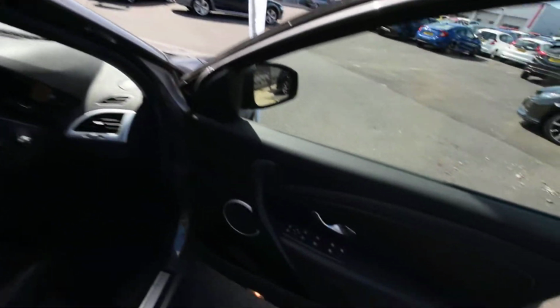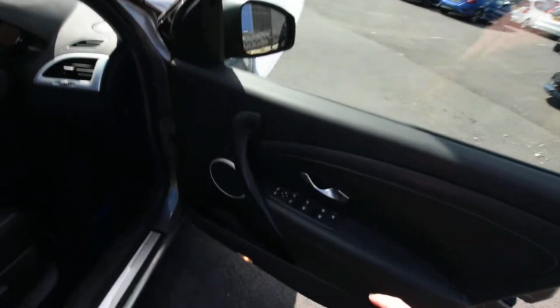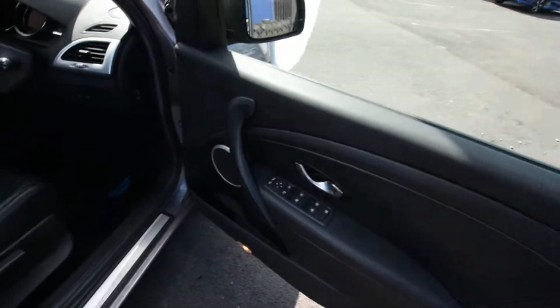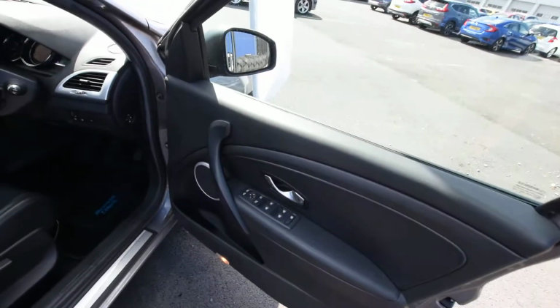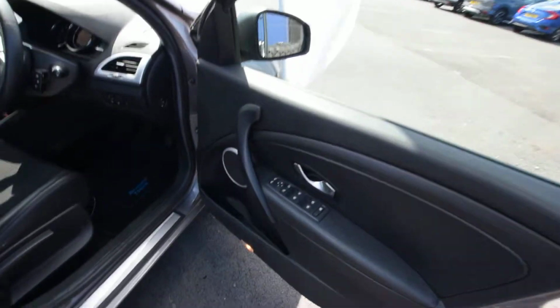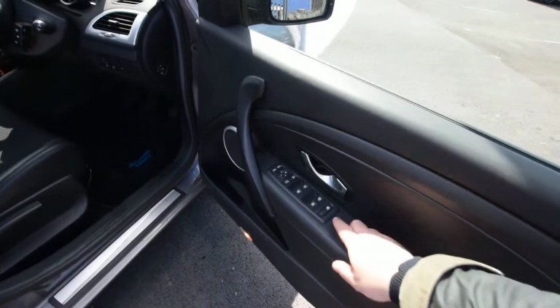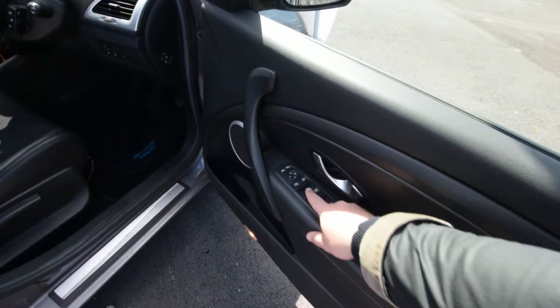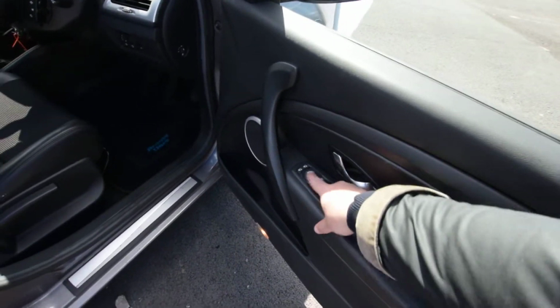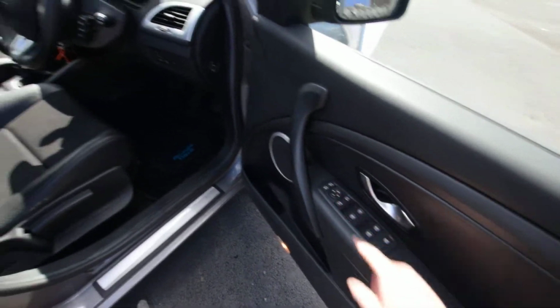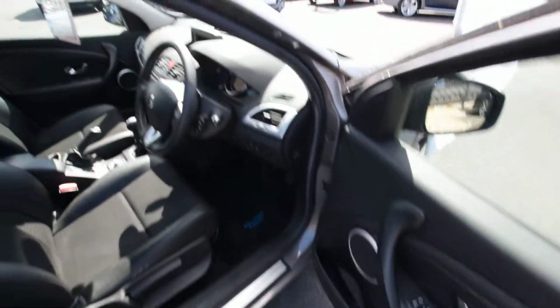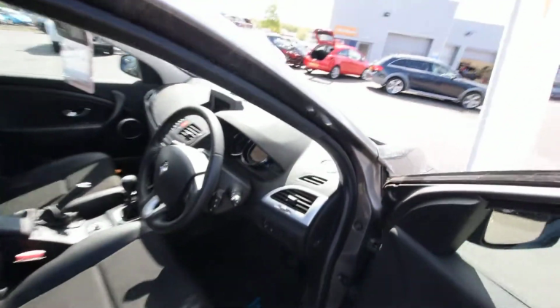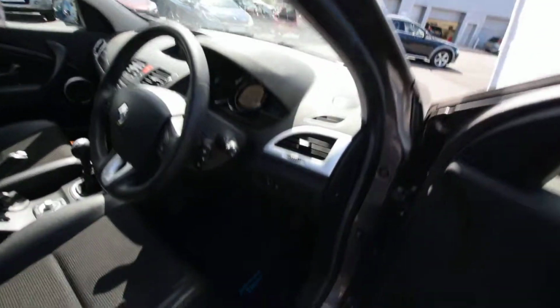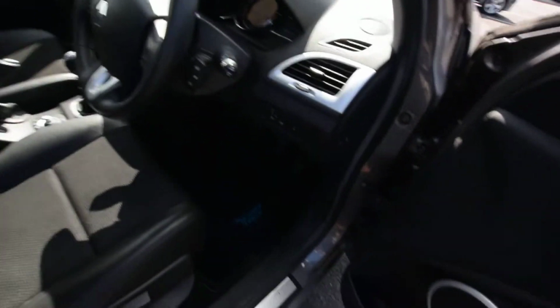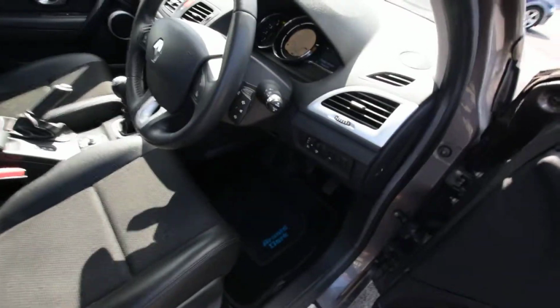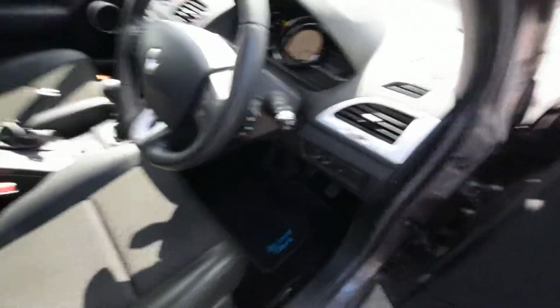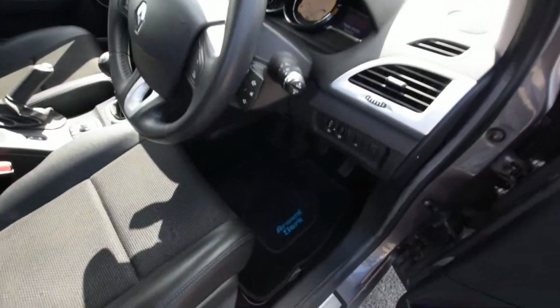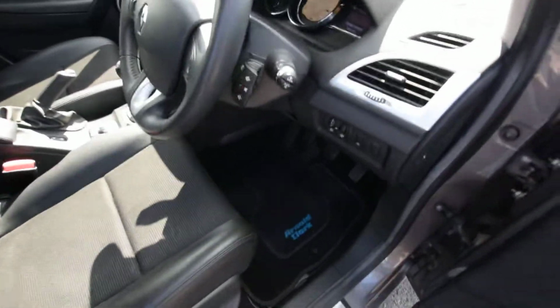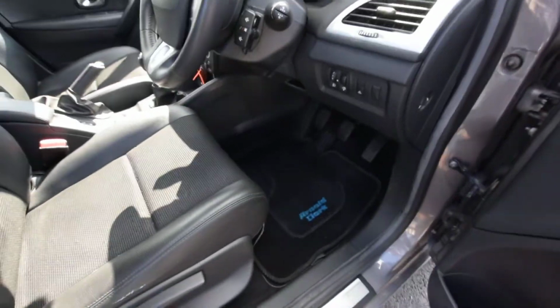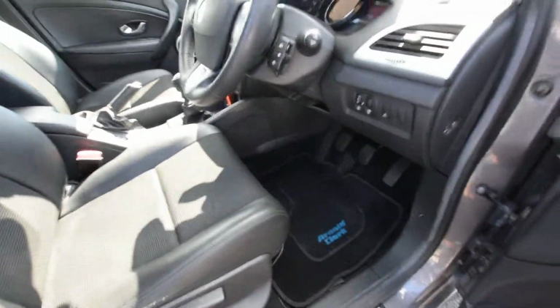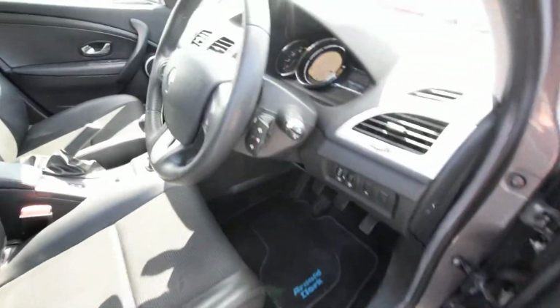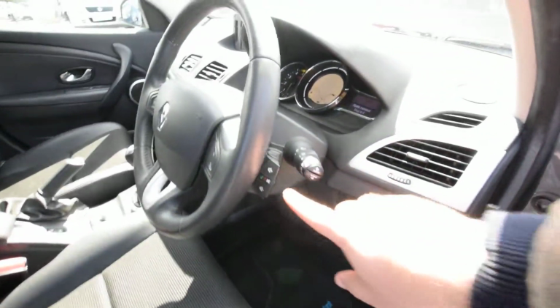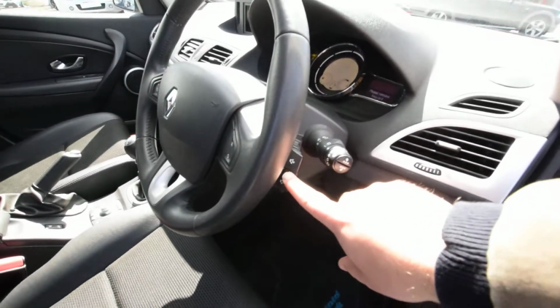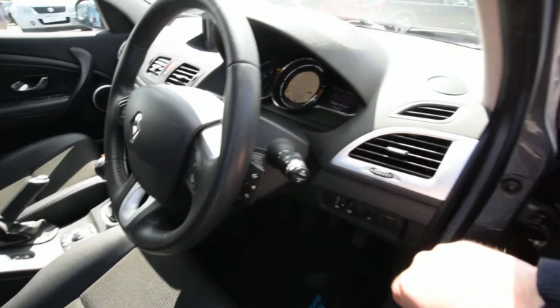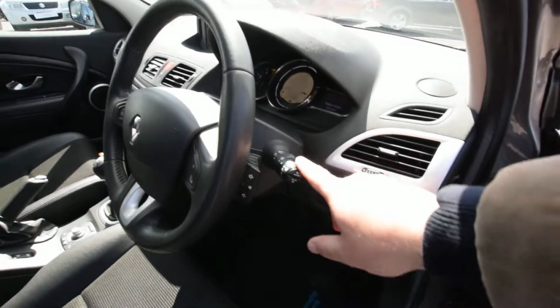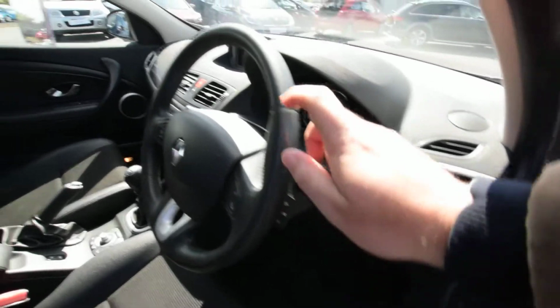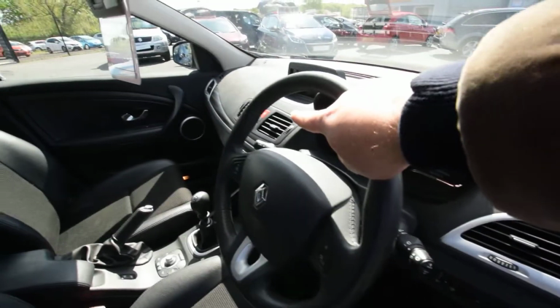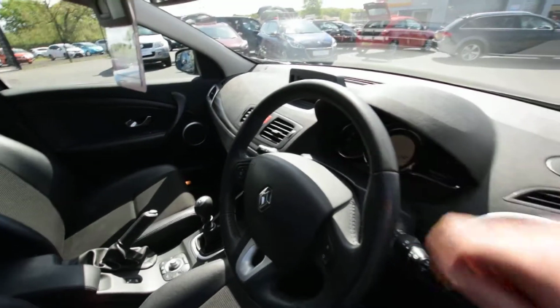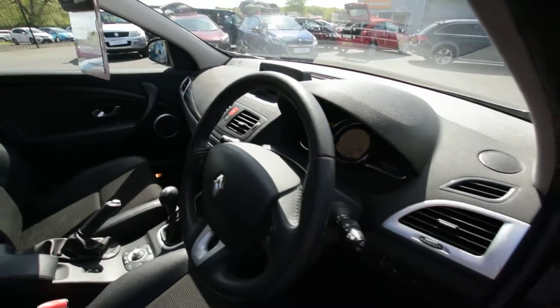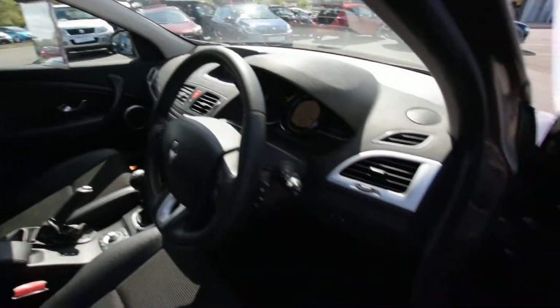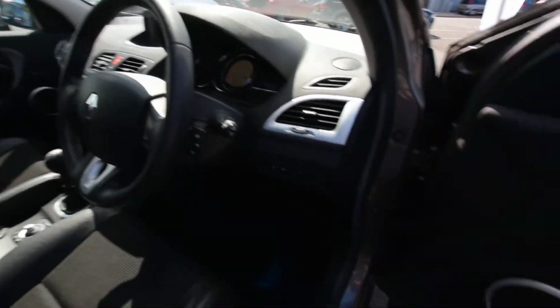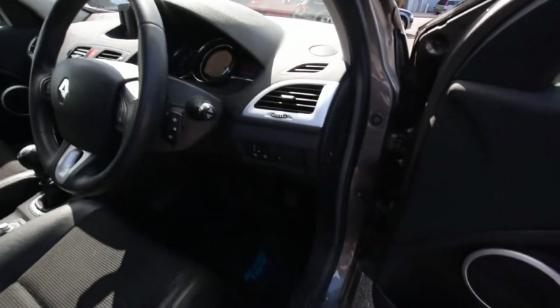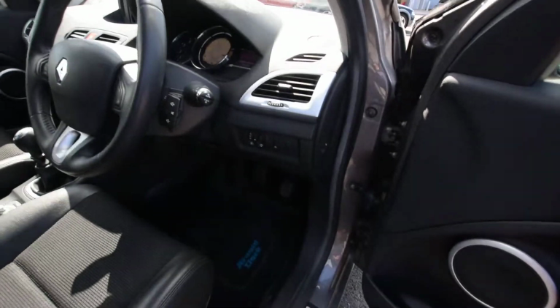On the side here we've got electric windows and electric mirrors. There's your cruise control options just on this side, and obviously wipers, indicator stalks, and lights on that side.